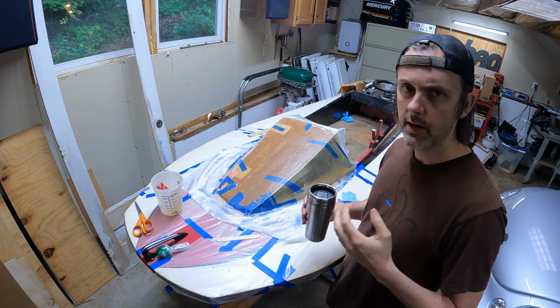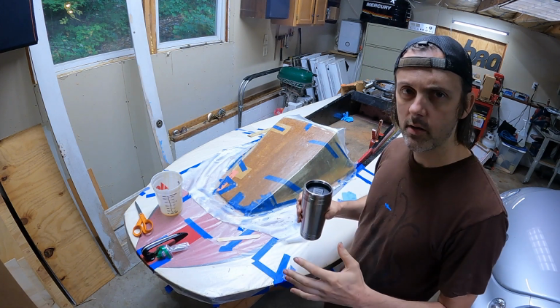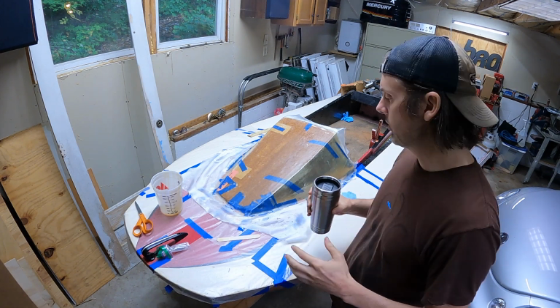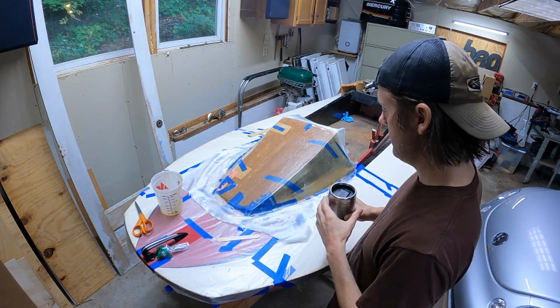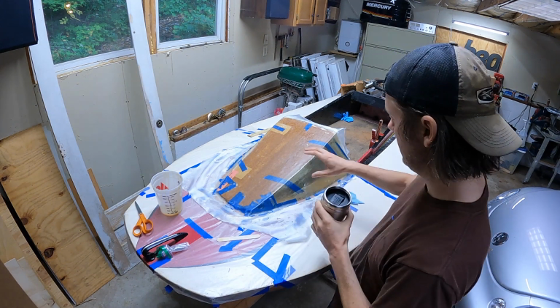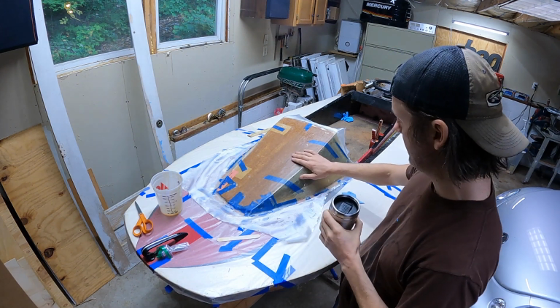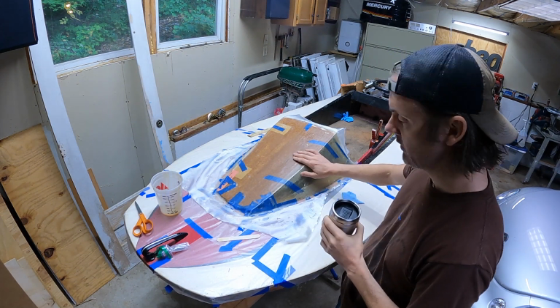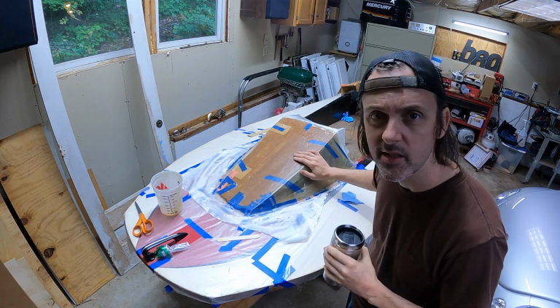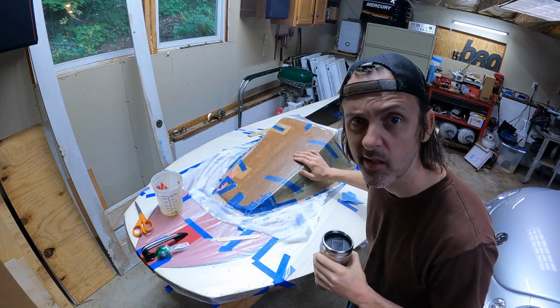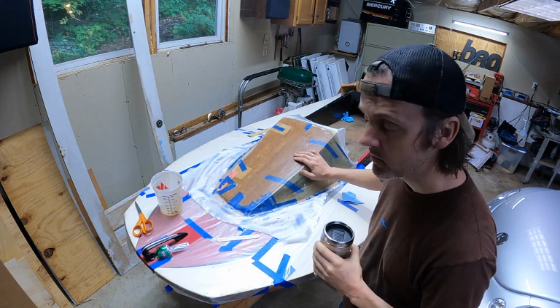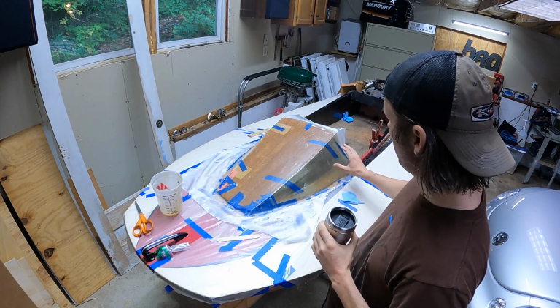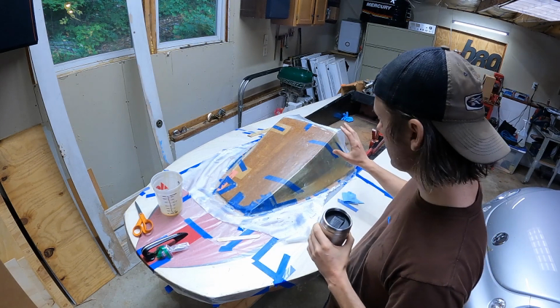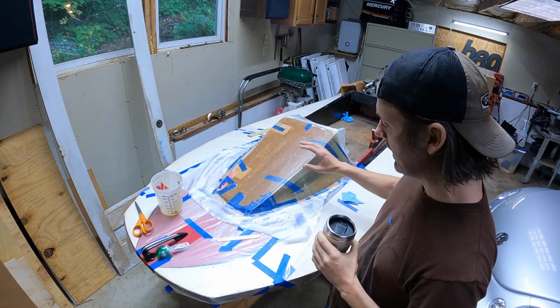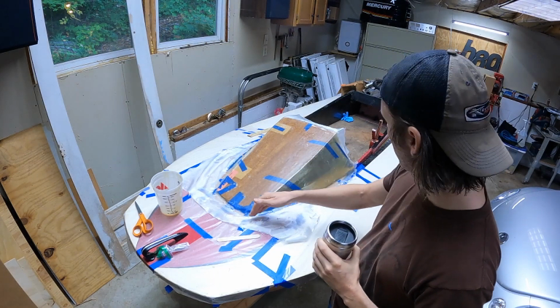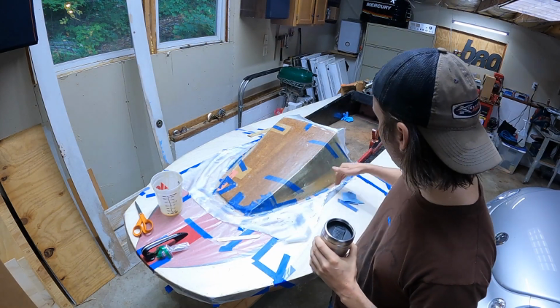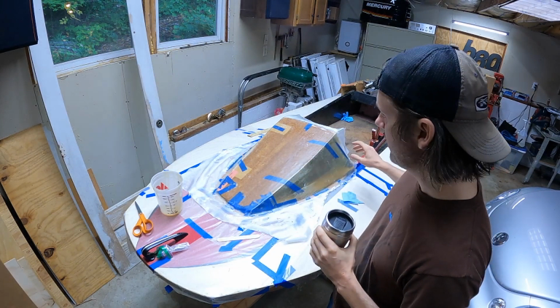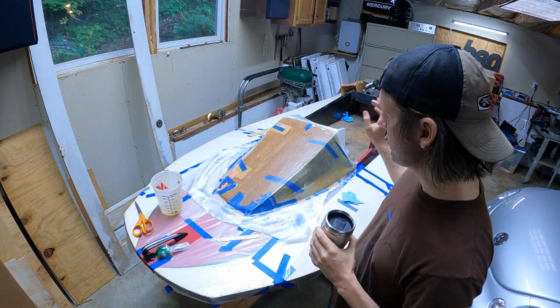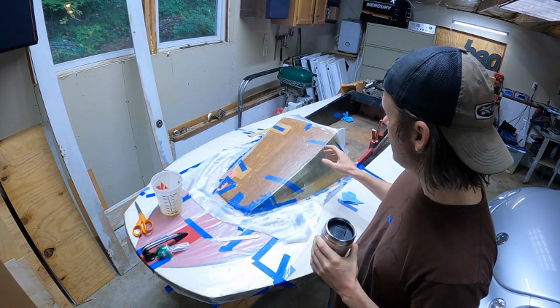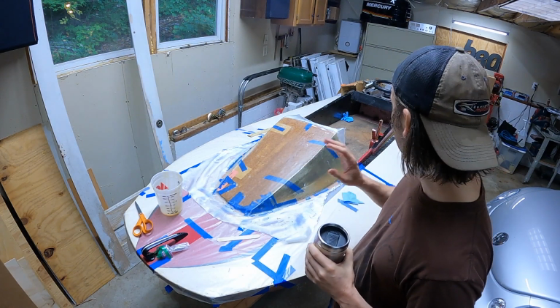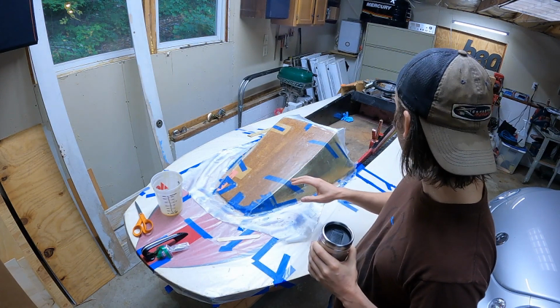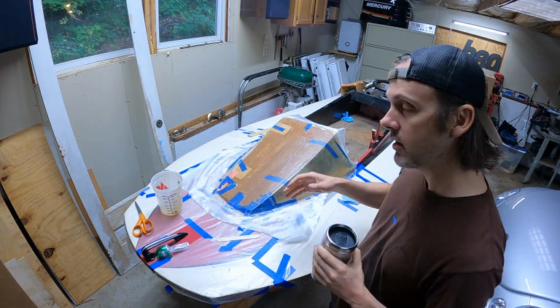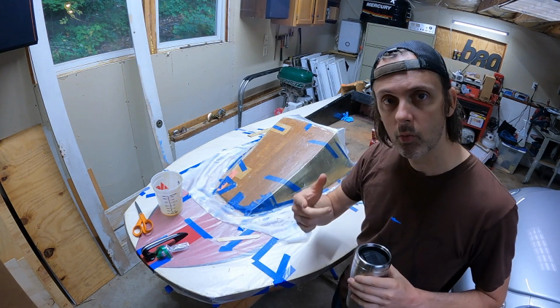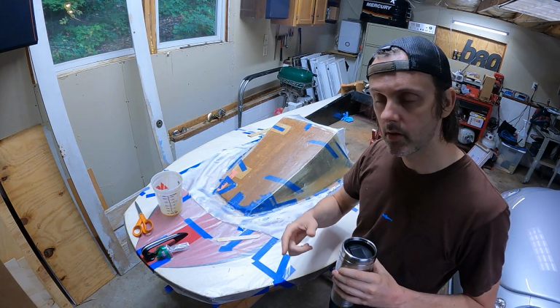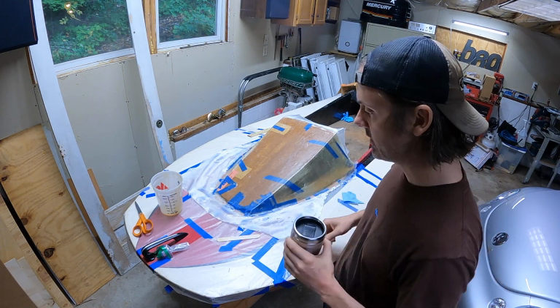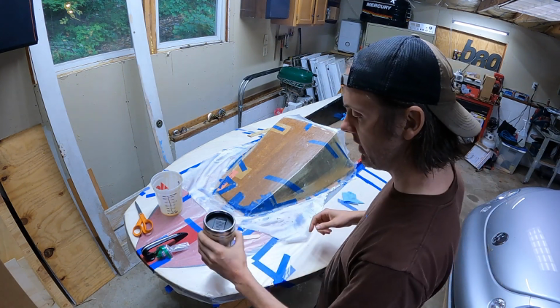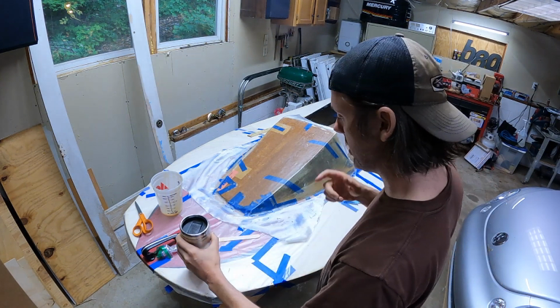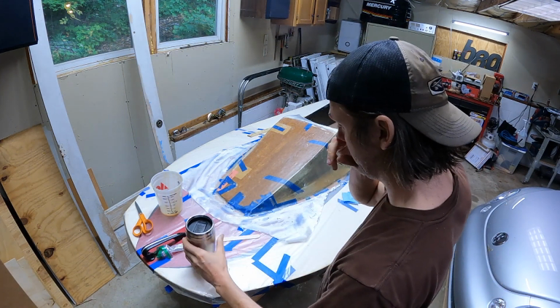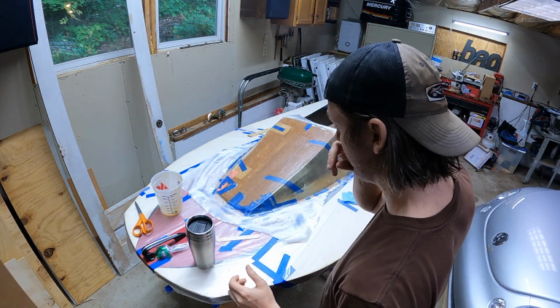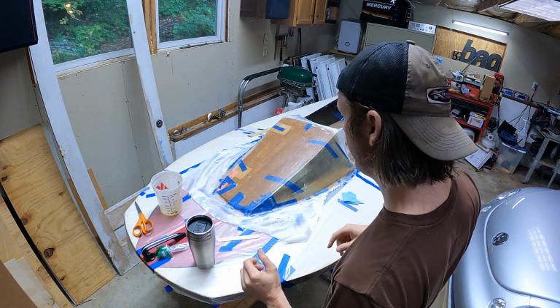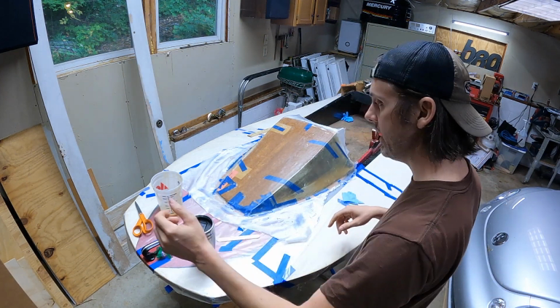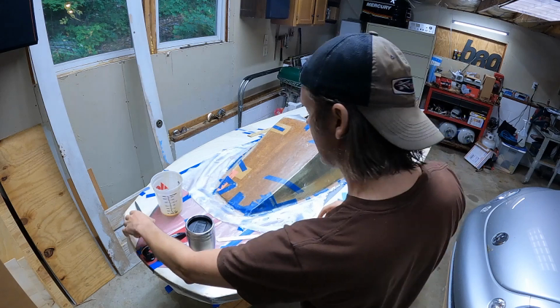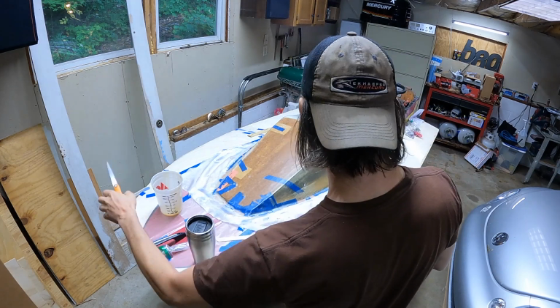It is now the next morning. This thing feels nice and stiff. This lightweight cowl — we're going to trim it, throw some paint on it, slap it on here, rig the boat, and see if we can get it on the water, because I am way excited about this.